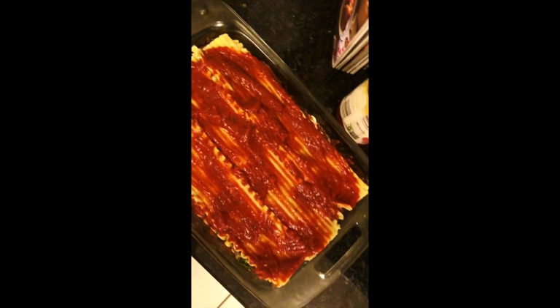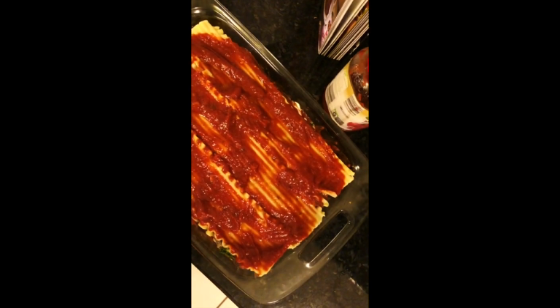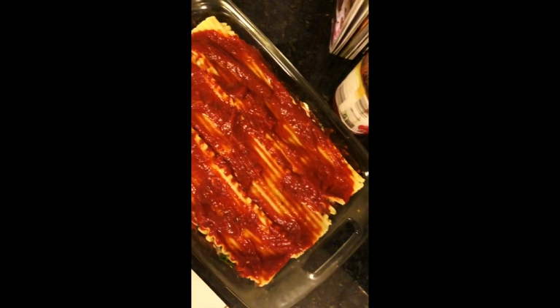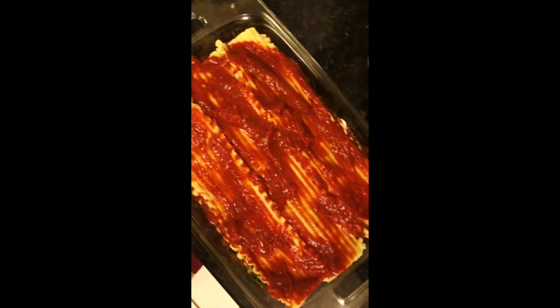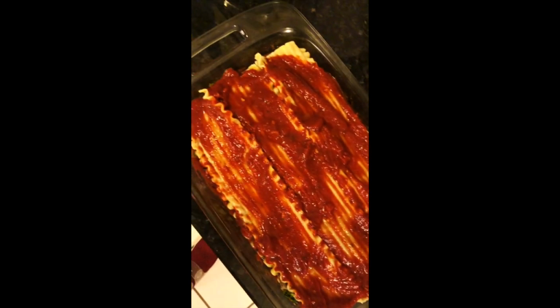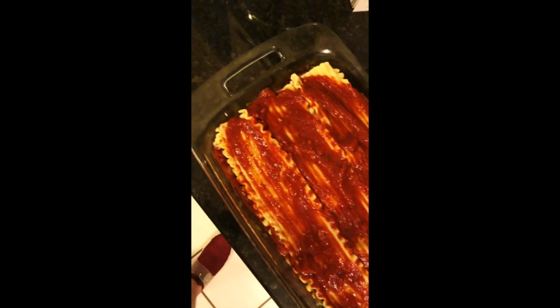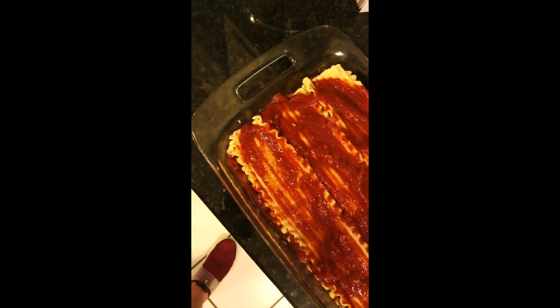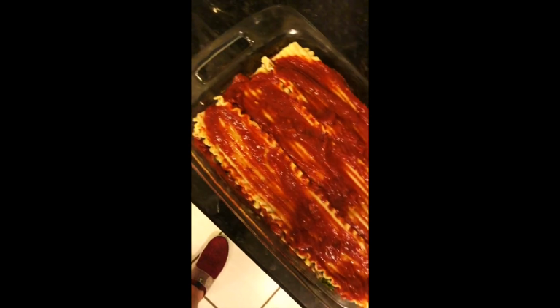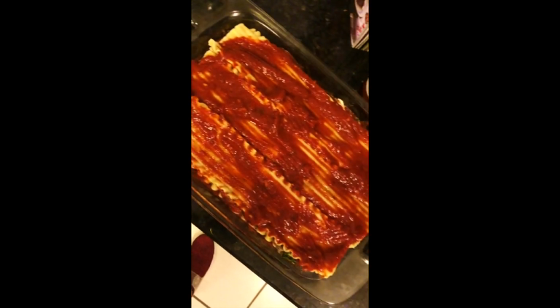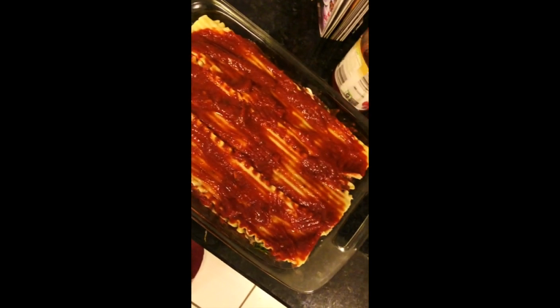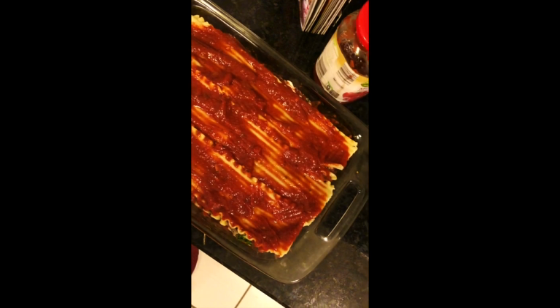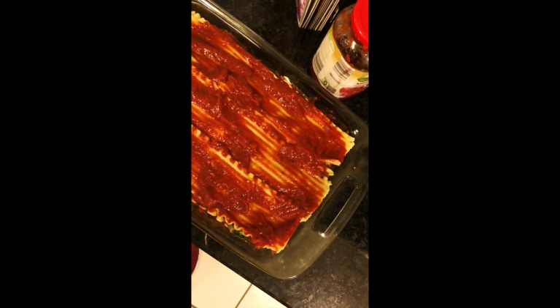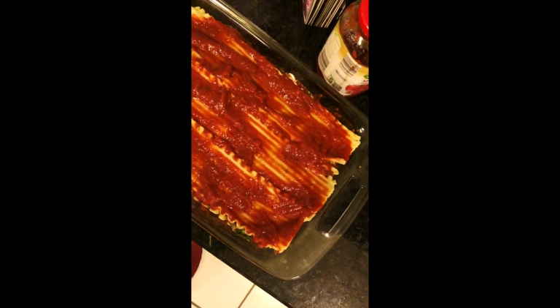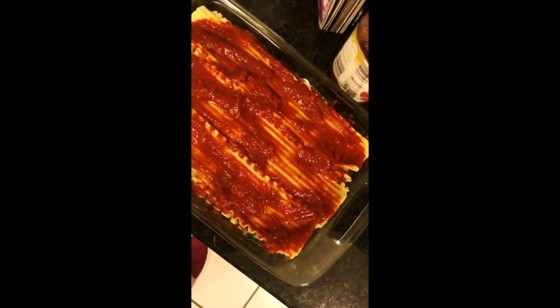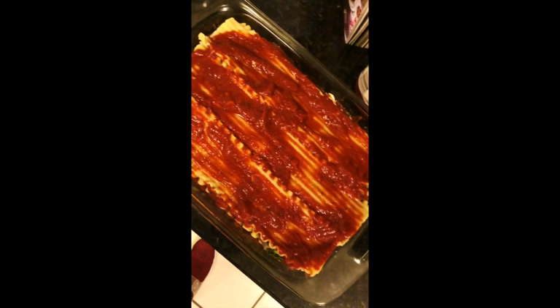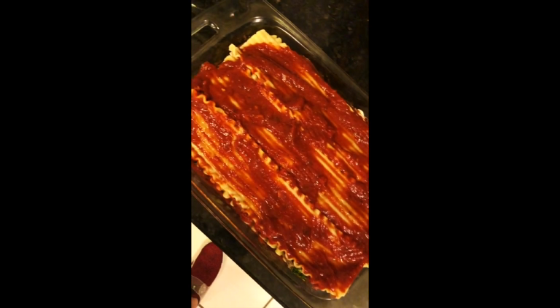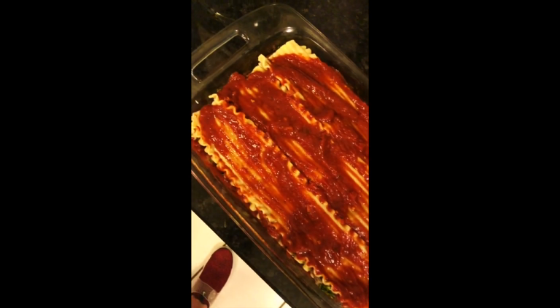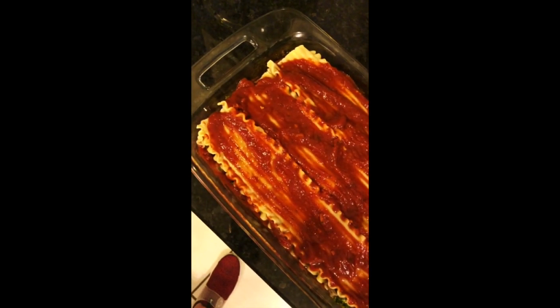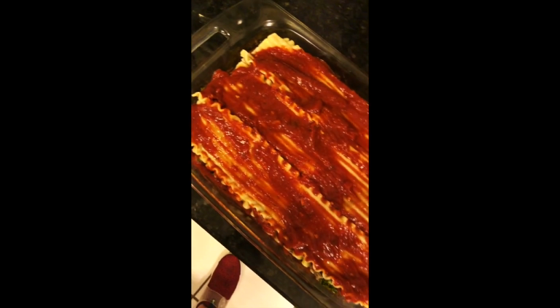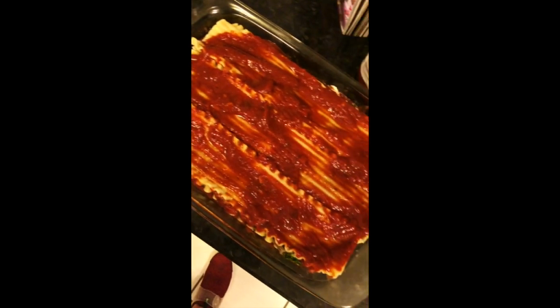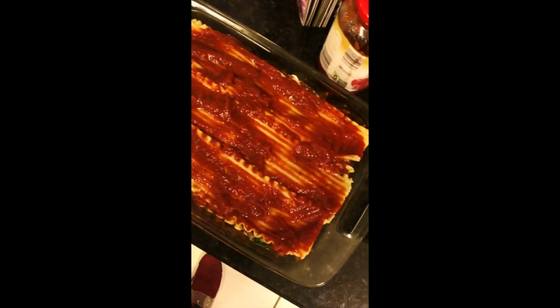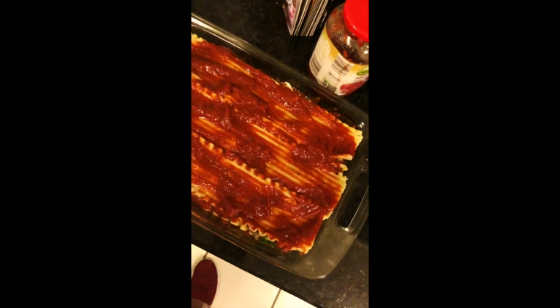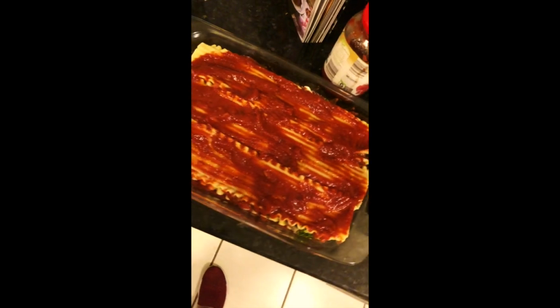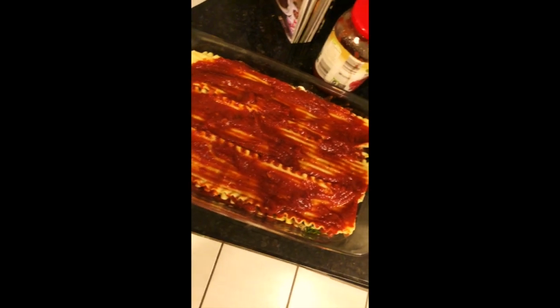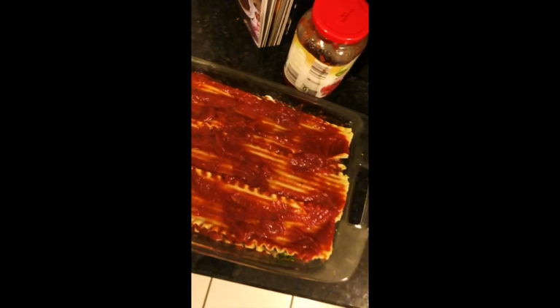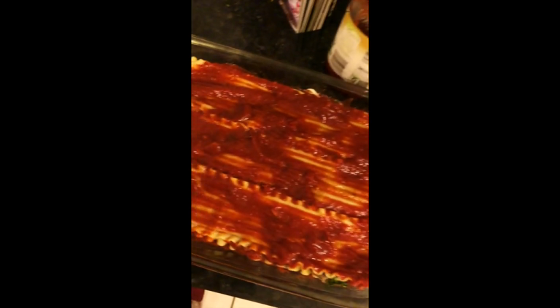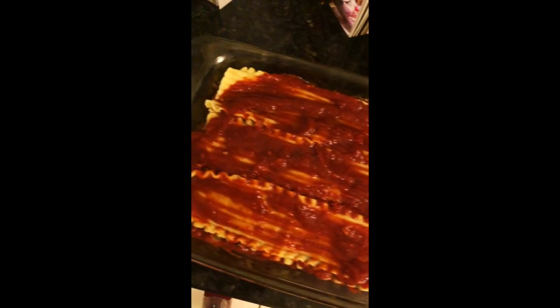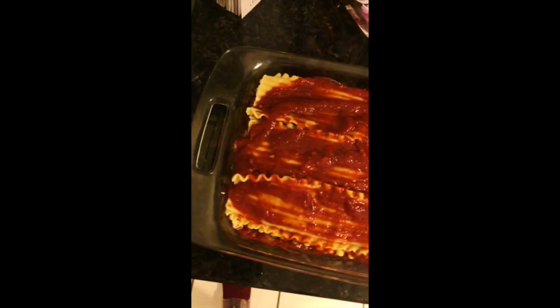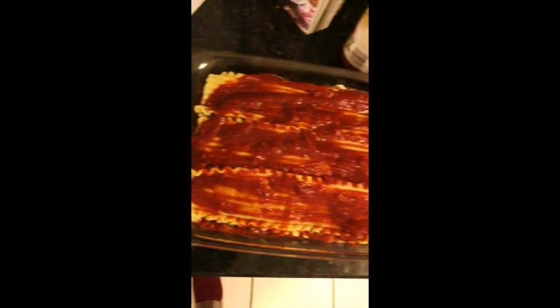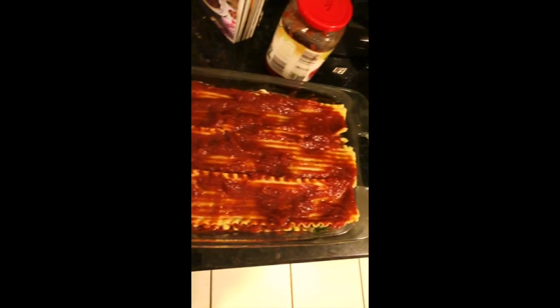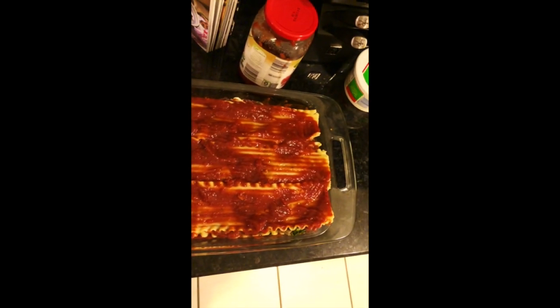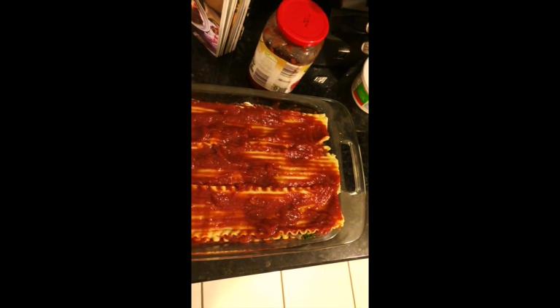This is what it looks like before it's going into the oven. After it's been in the oven for about 30 minutes, I'm going to take it out and then add some cheese on top and bake it again, so this should be pretty good.